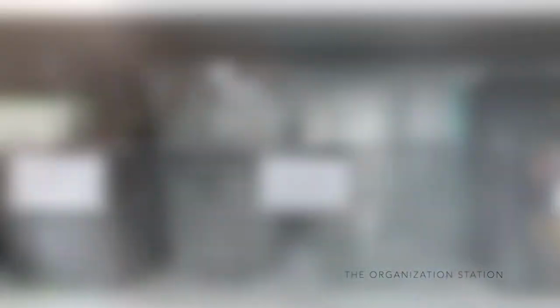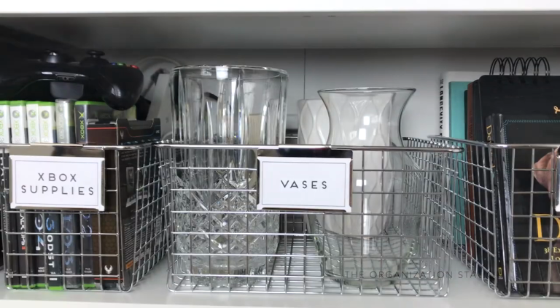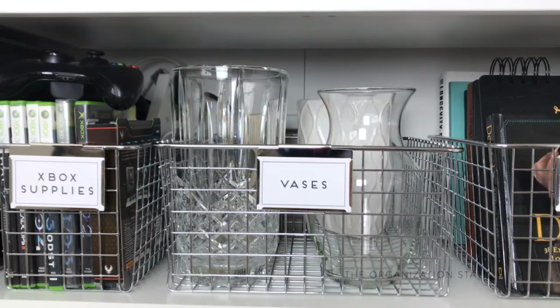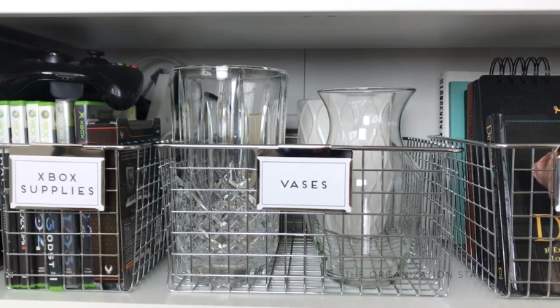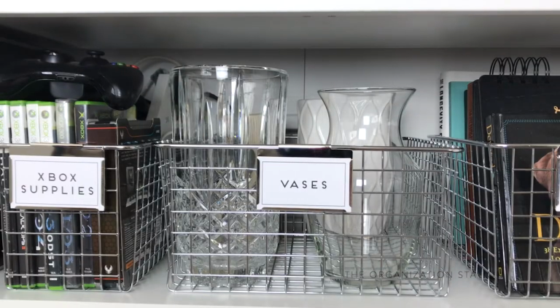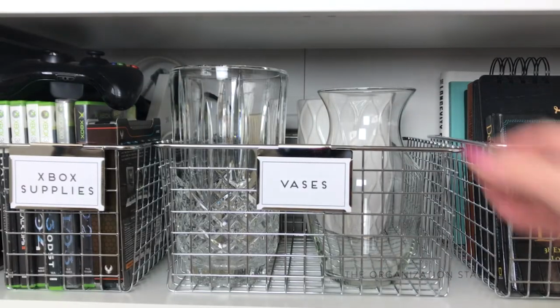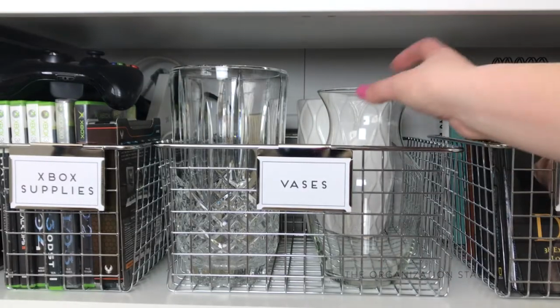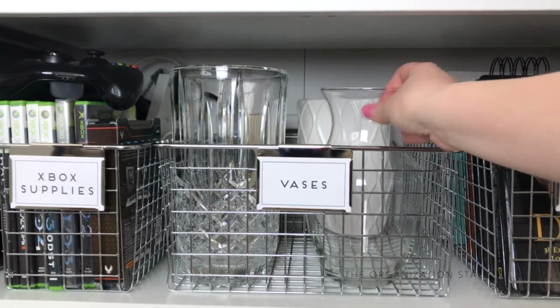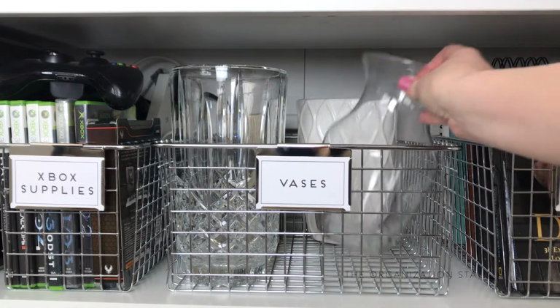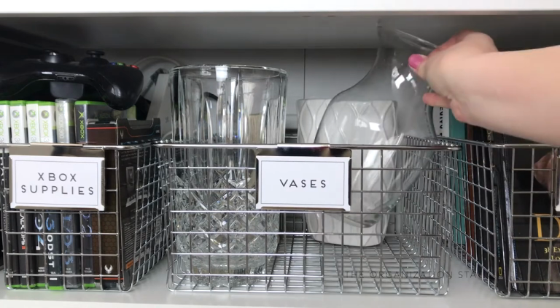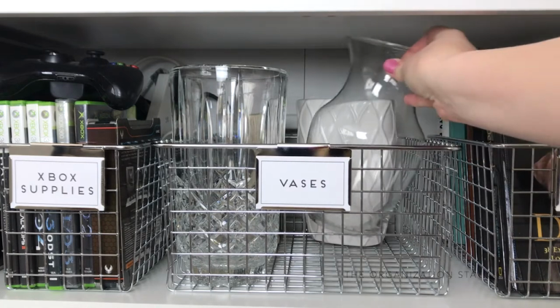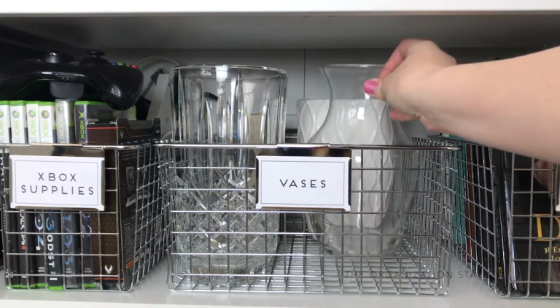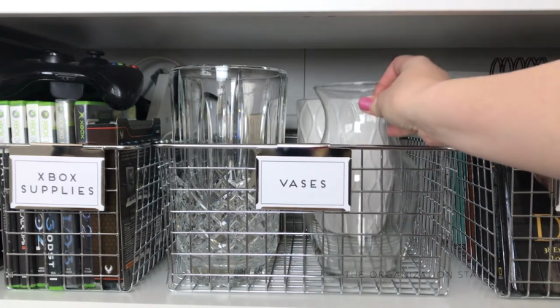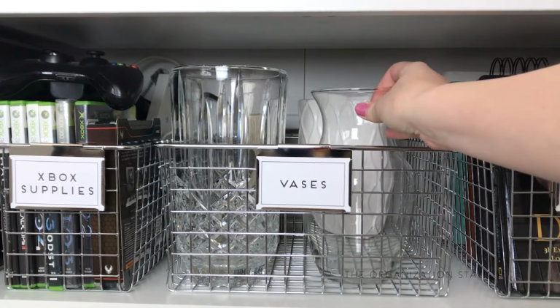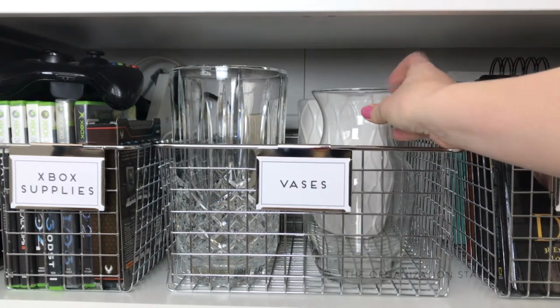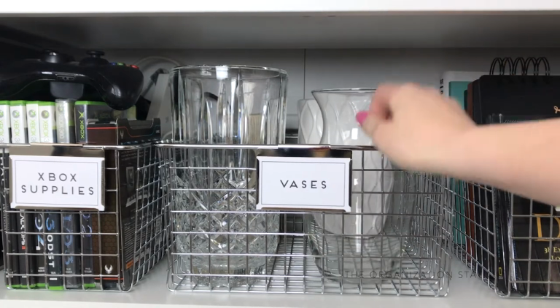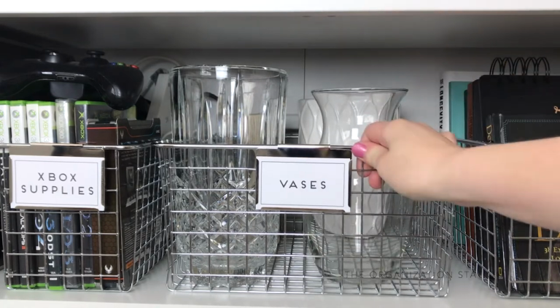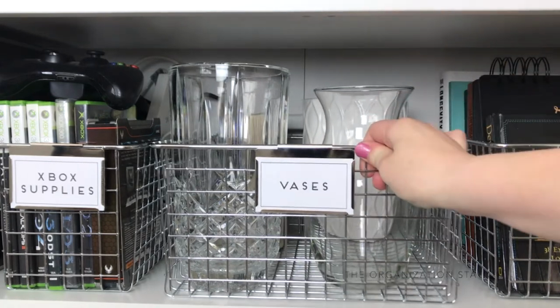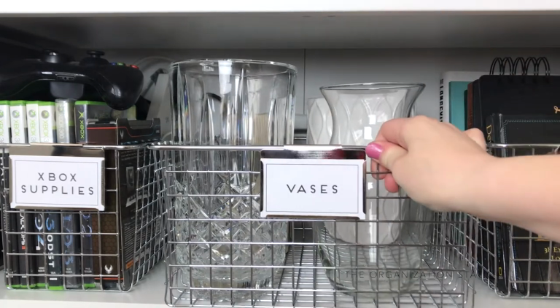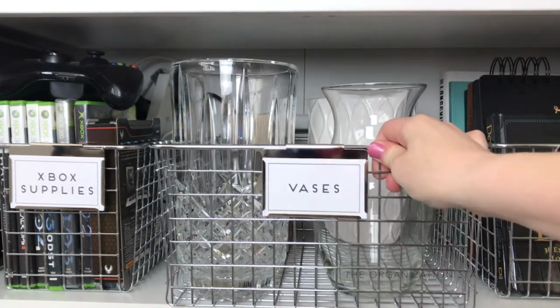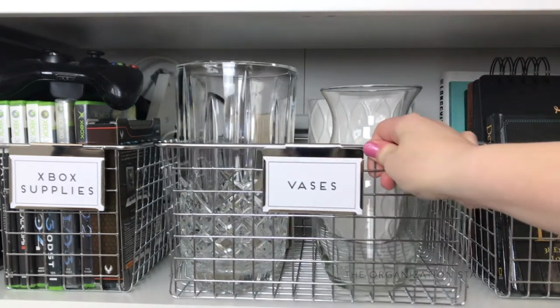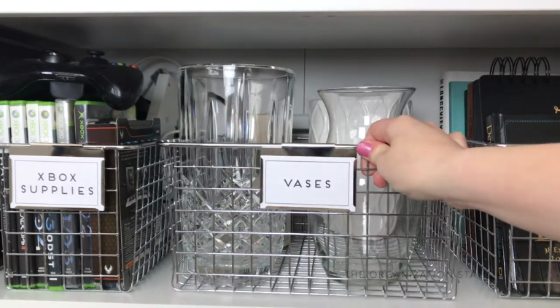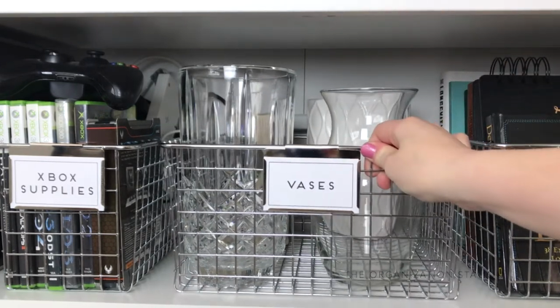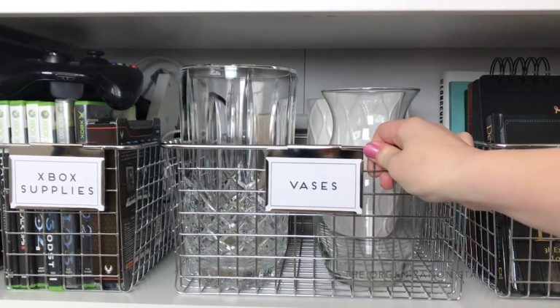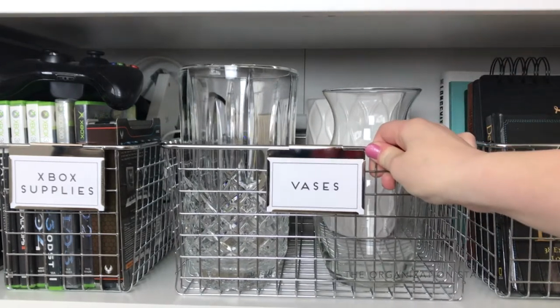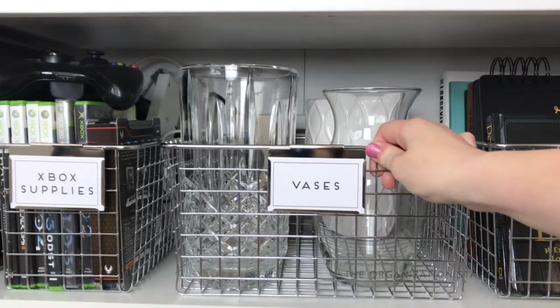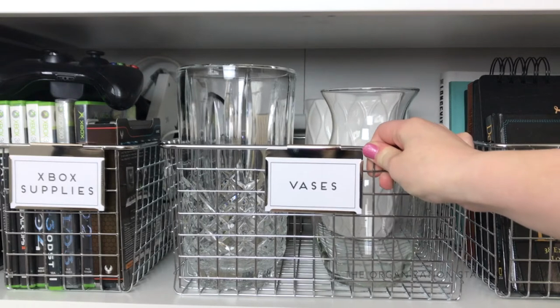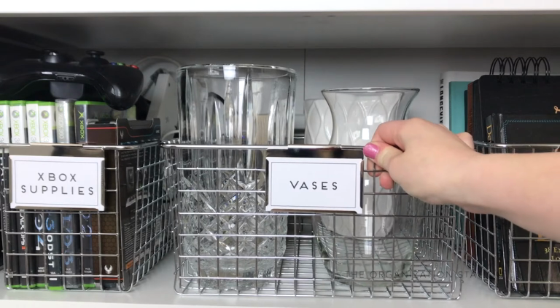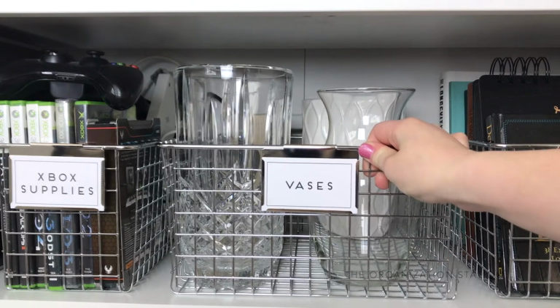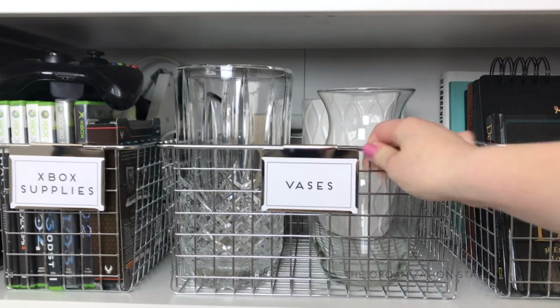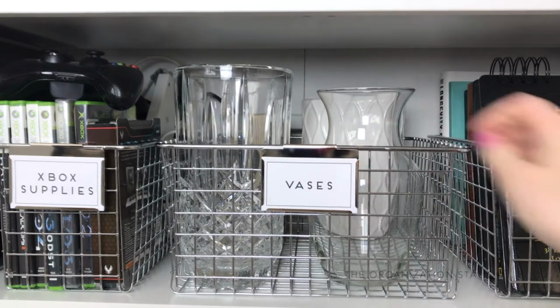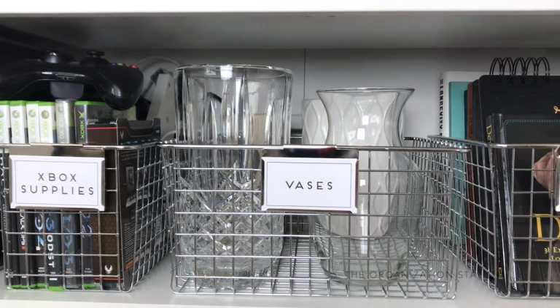The next basket holds vases. Vases are one of those items that can accumulate quickly, so our rule of thumb is: do not keep more than what can be stored in this basket.